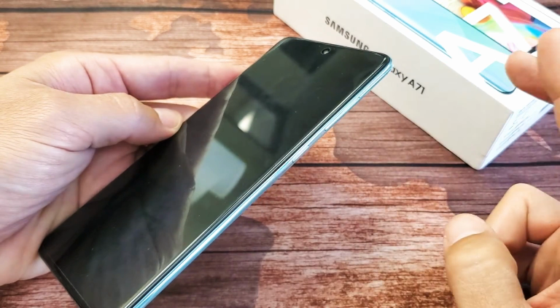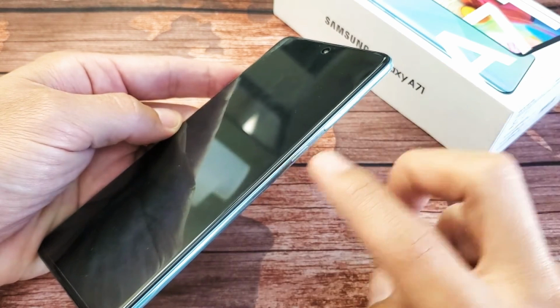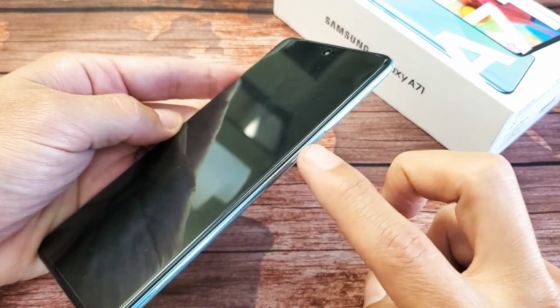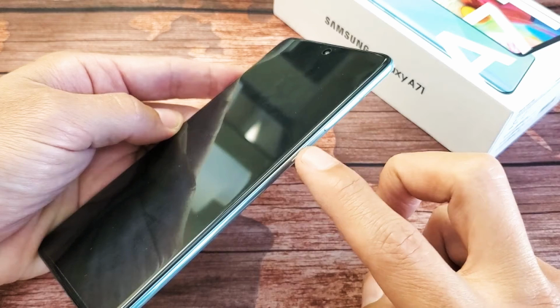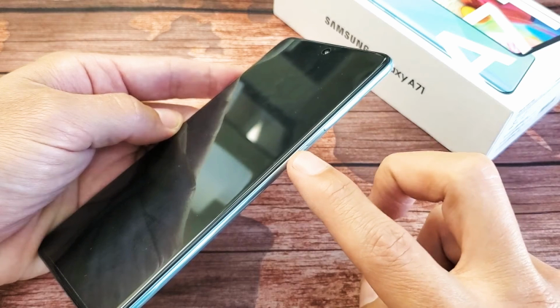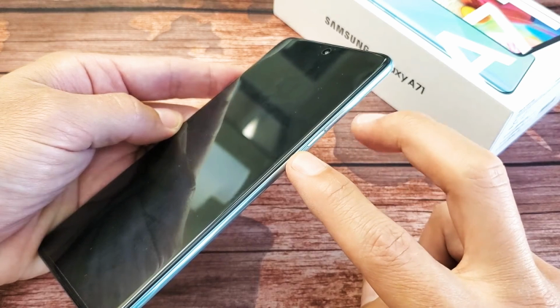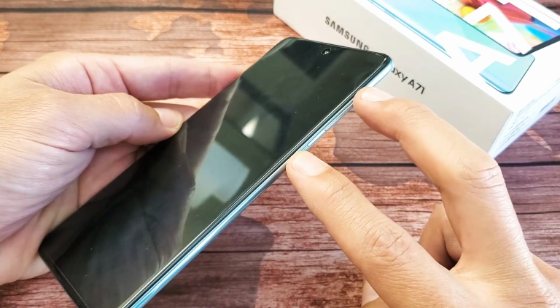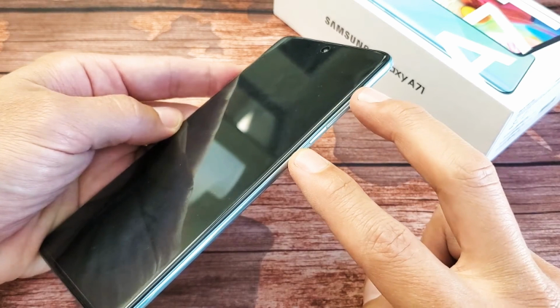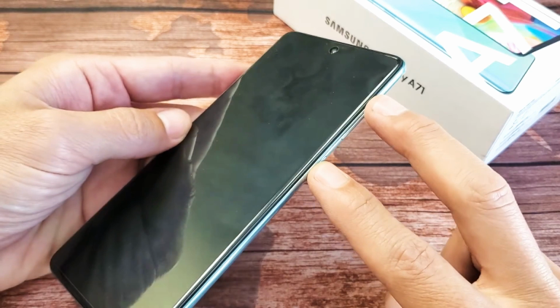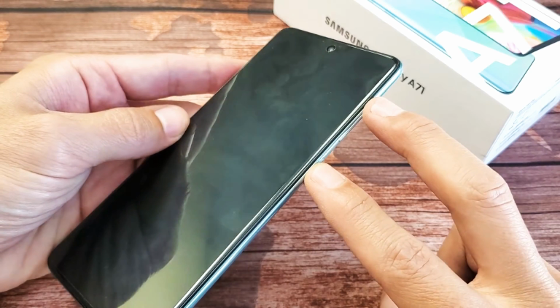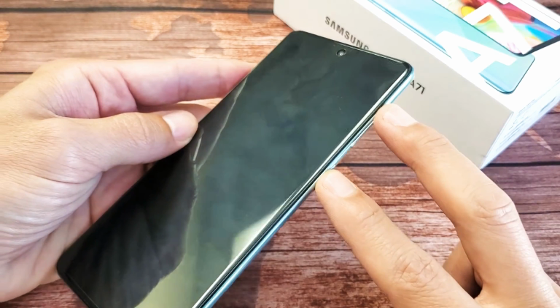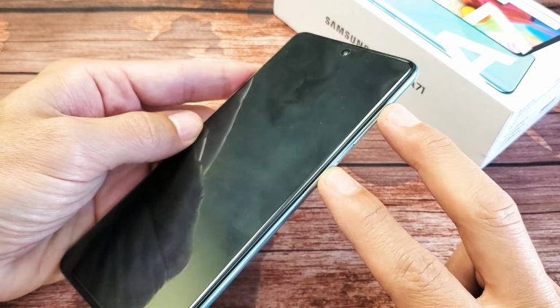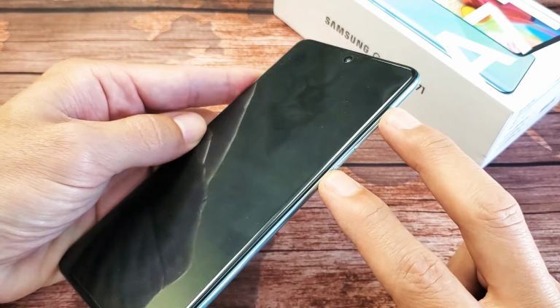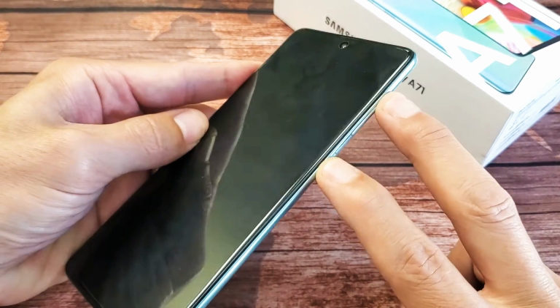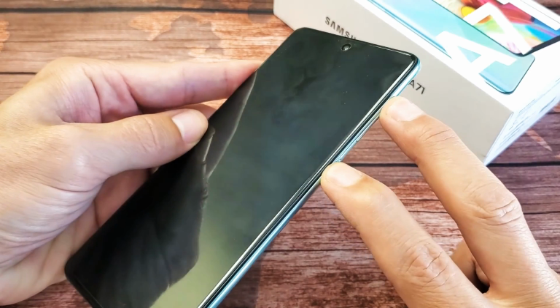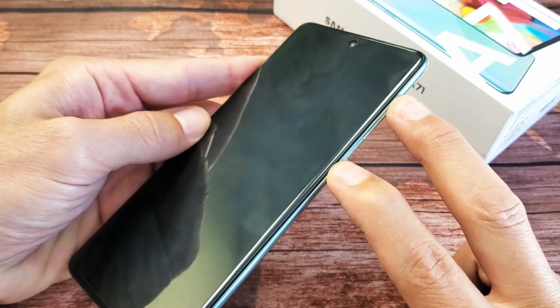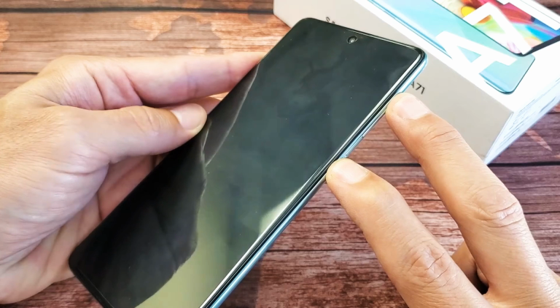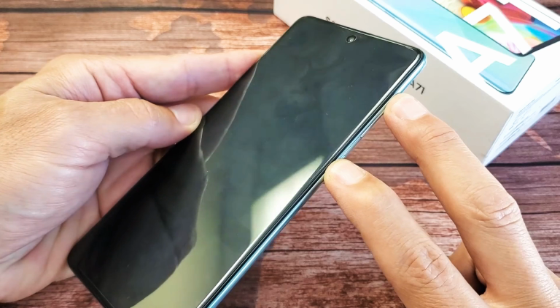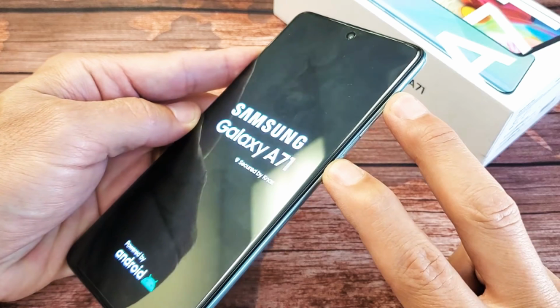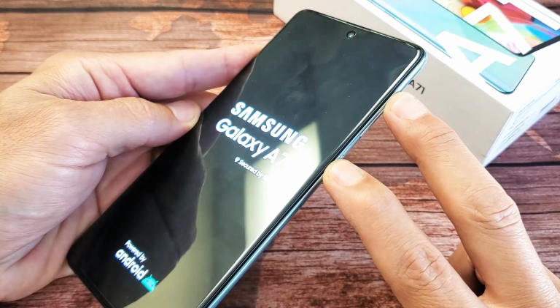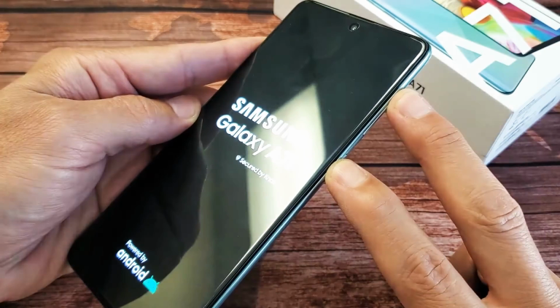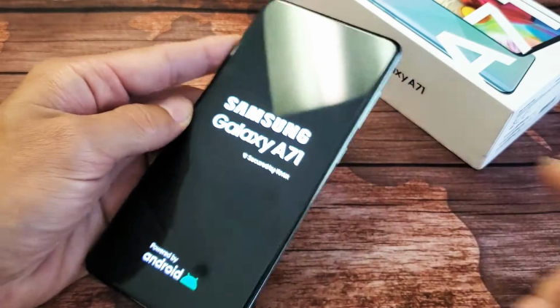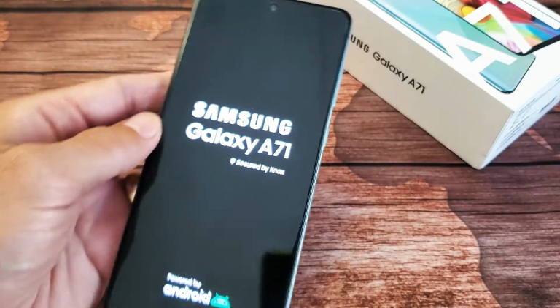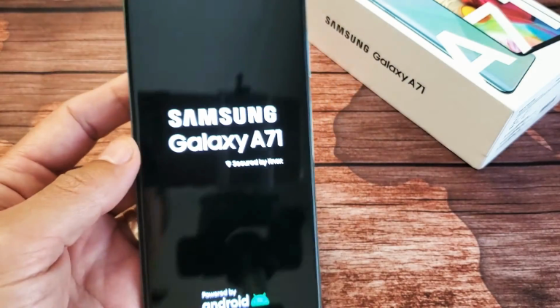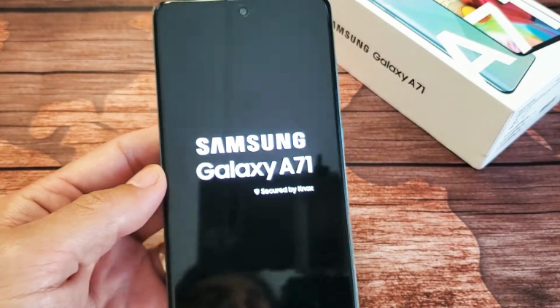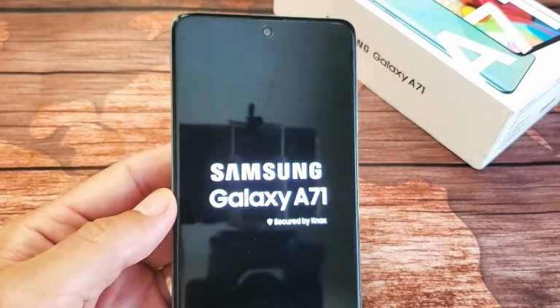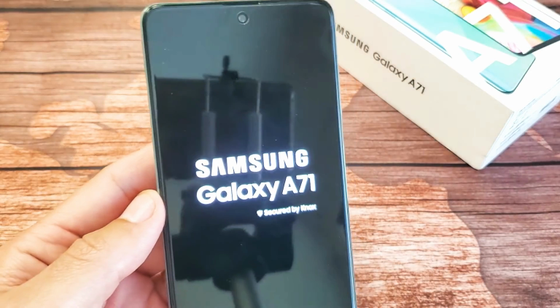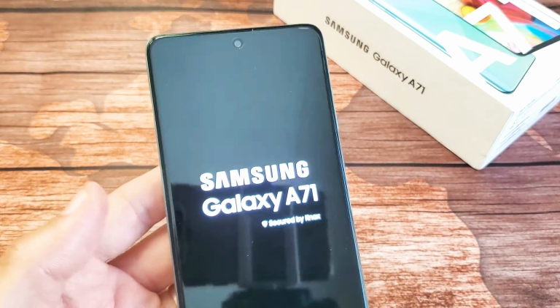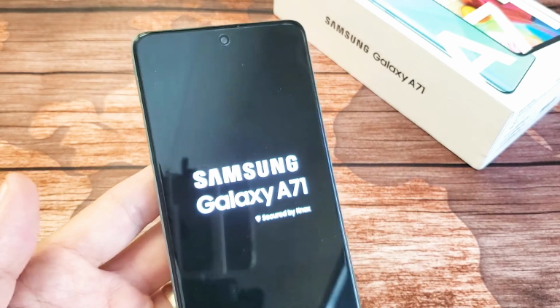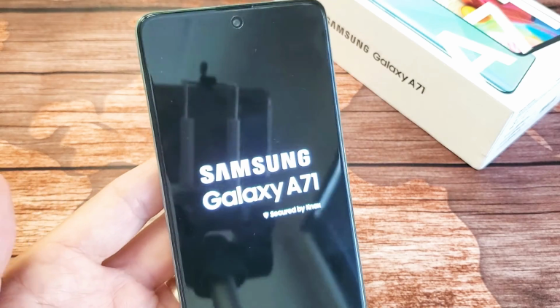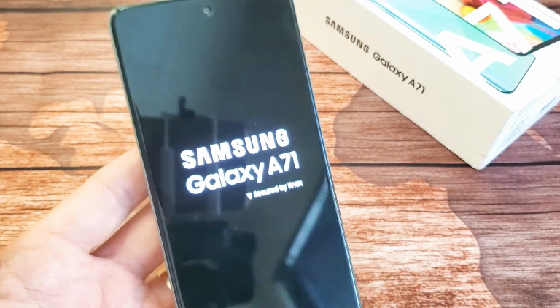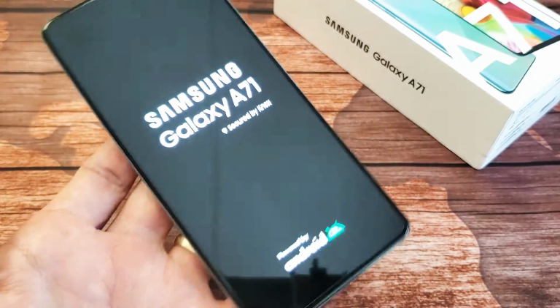So we'll do this together. The side button here and volume up. Press and hold both buttons. Do not let go until we see the Samsung logo appear. There it is. Go ahead and let go and give it a second and we should boot into the Android recovery menu.